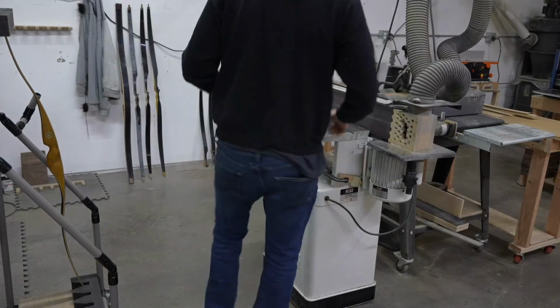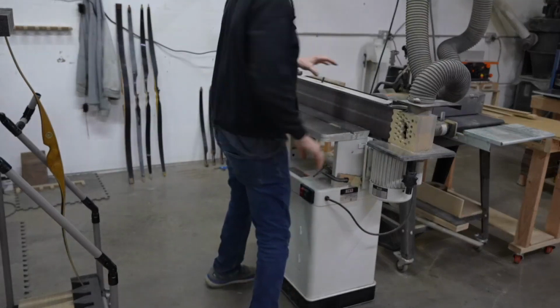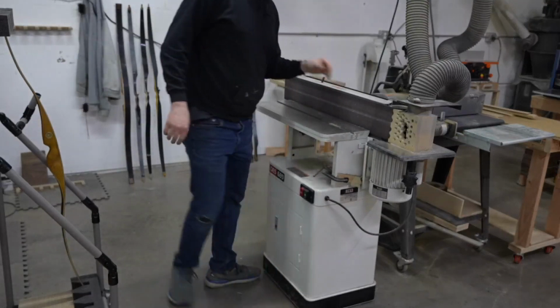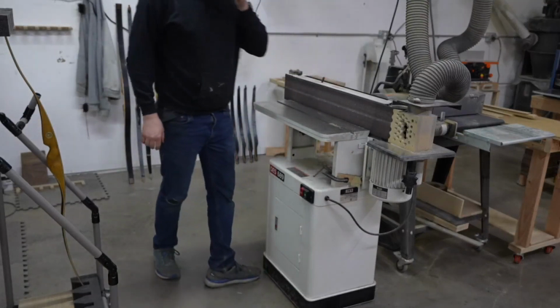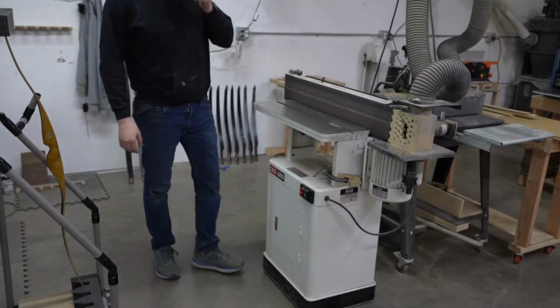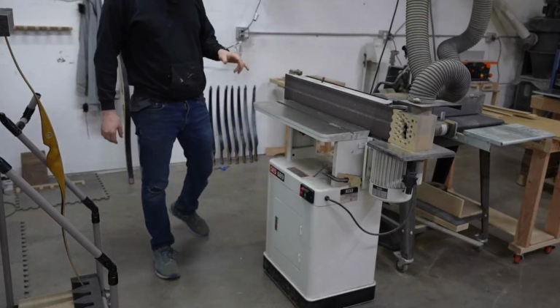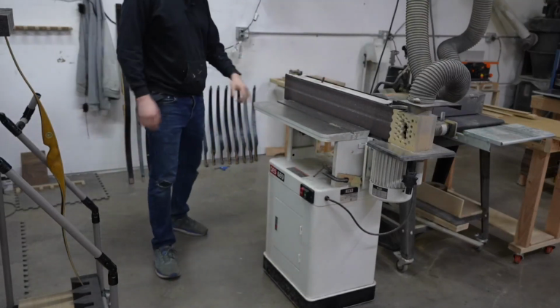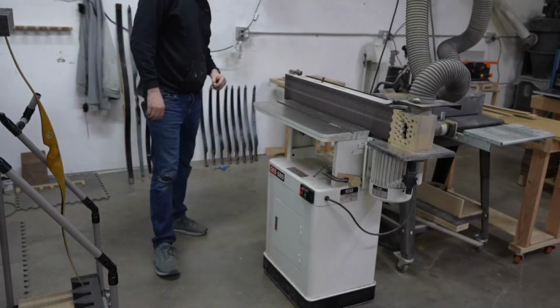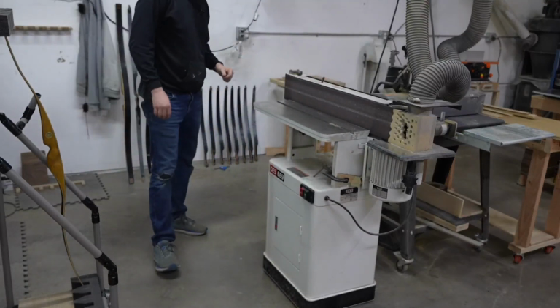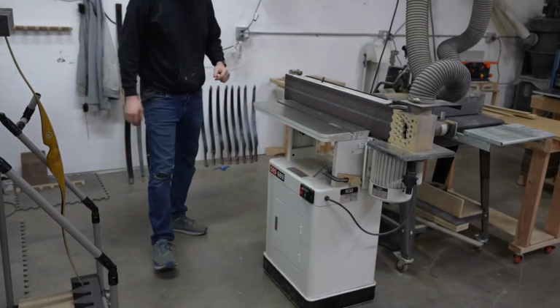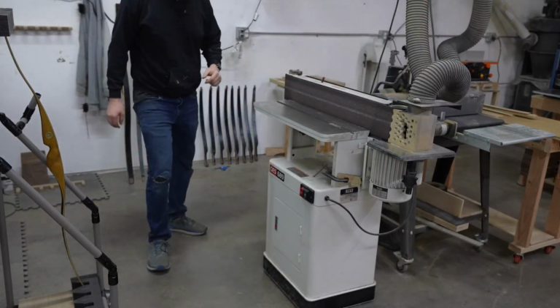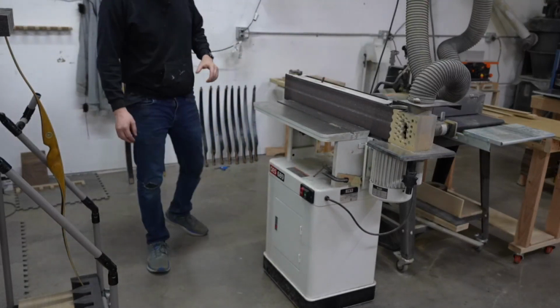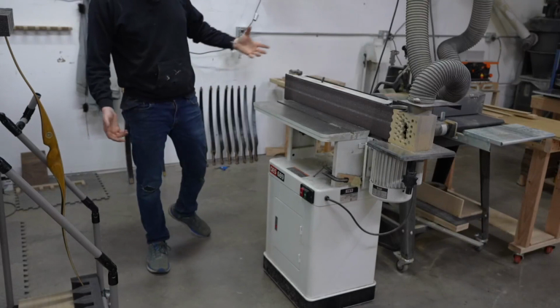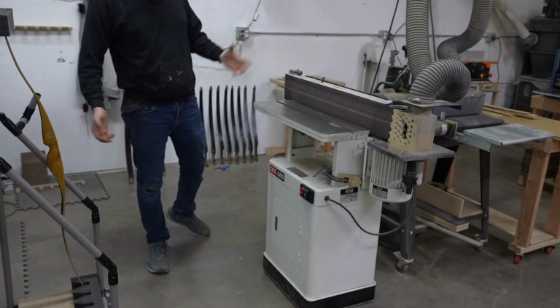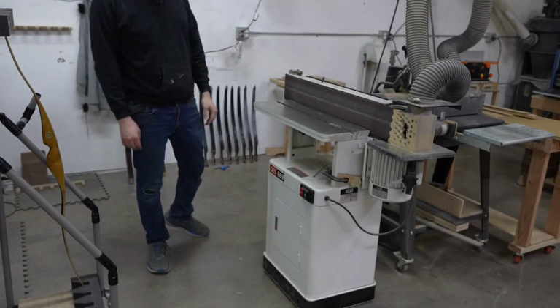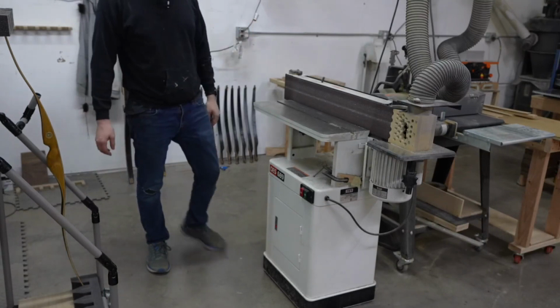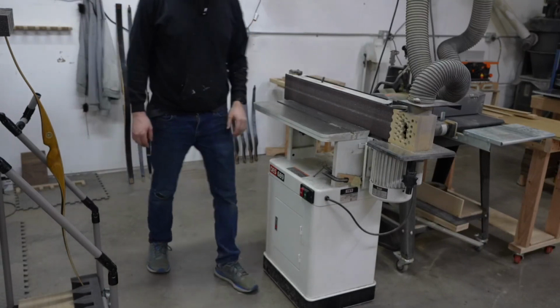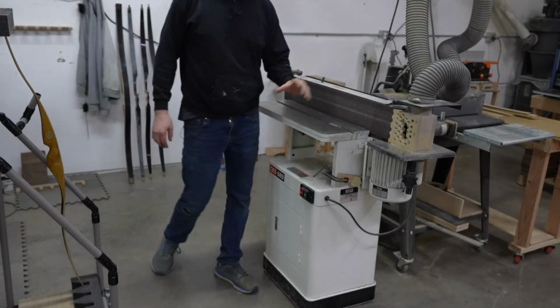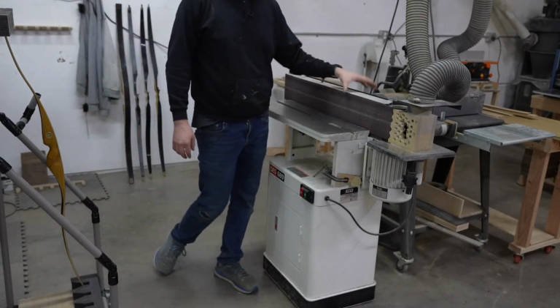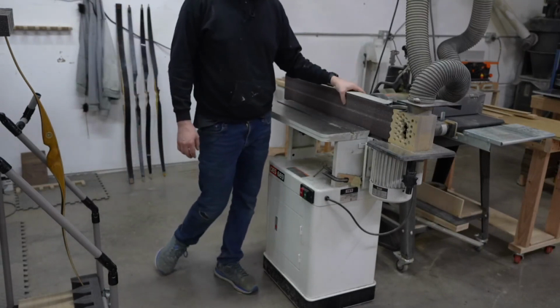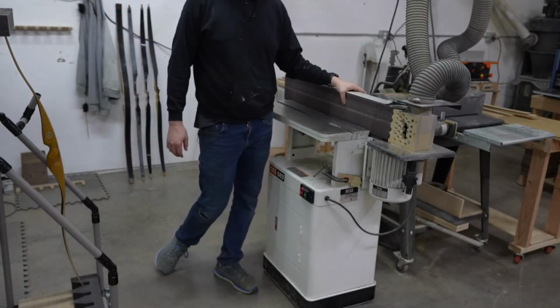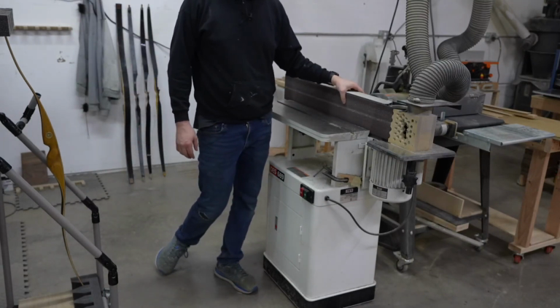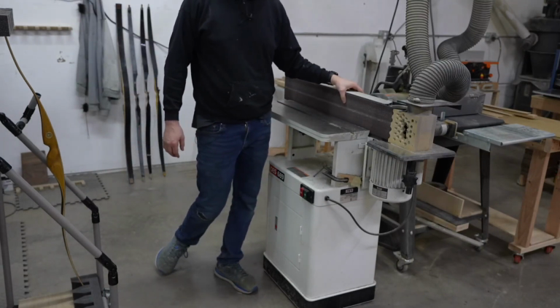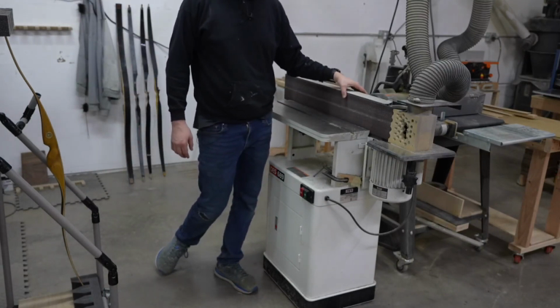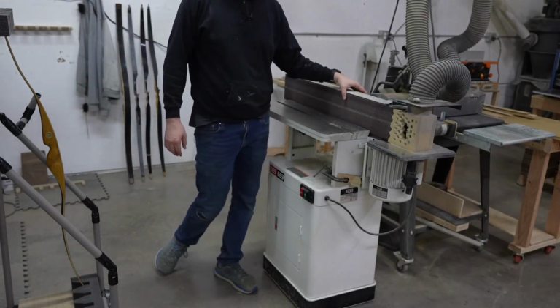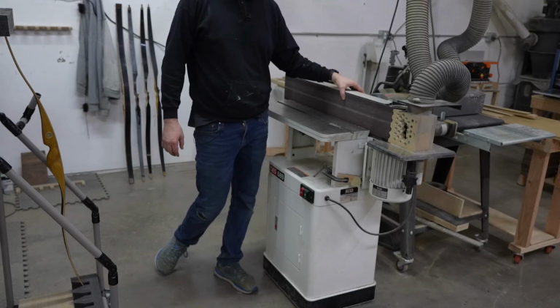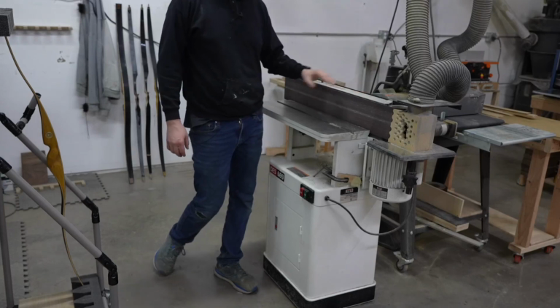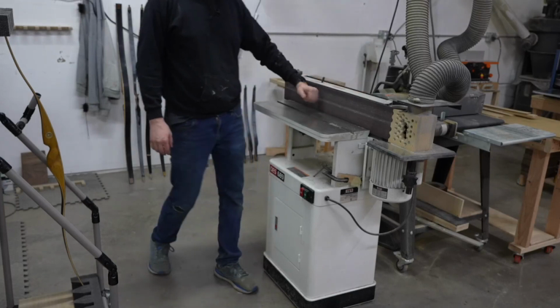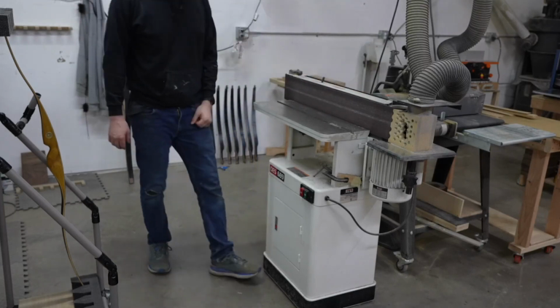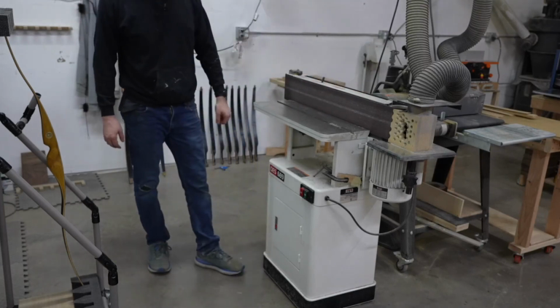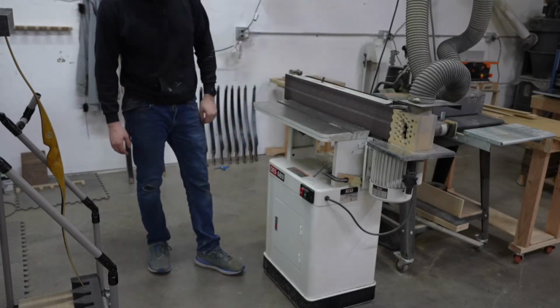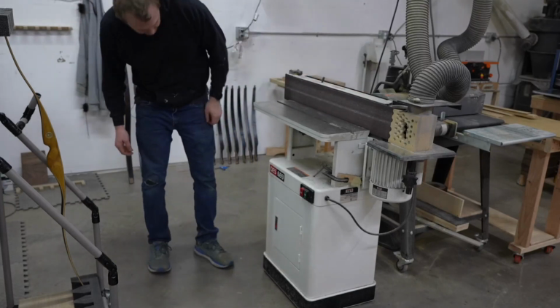Hey guys, so this is the Jet 89-inch sander that I've had for two years here in the shop. It's a pretty powerful sander. I broke one of these once but it was a different company's 89-inch sander. This one's been going strong the entire time.